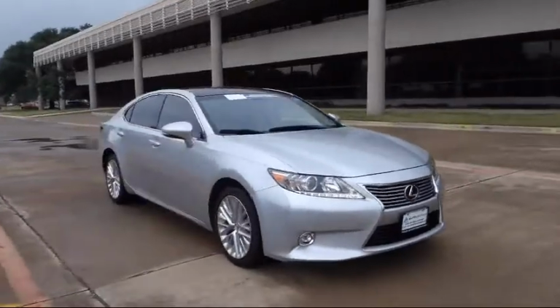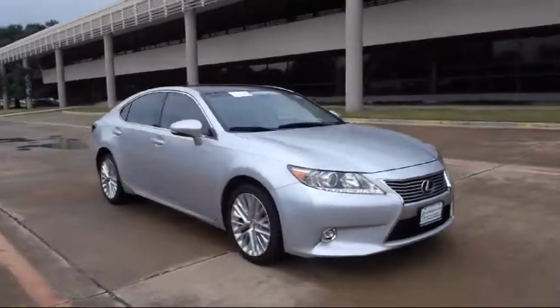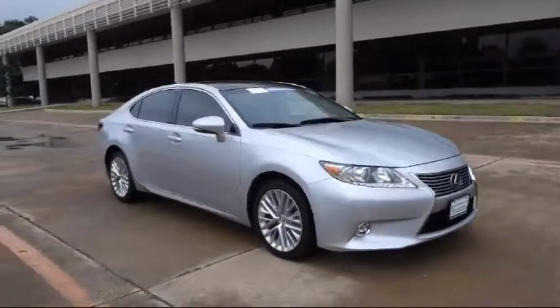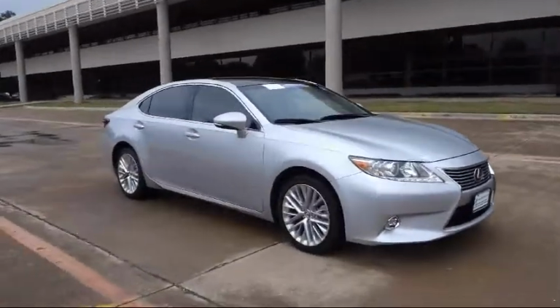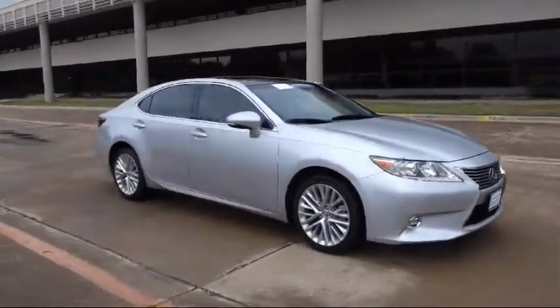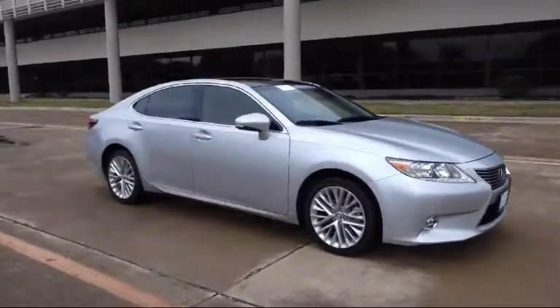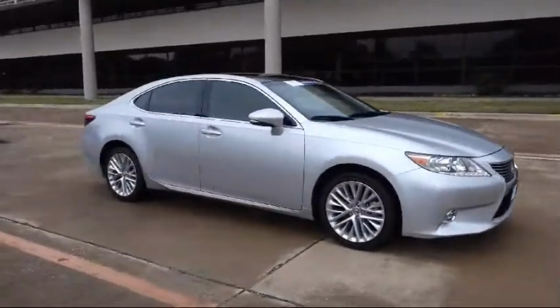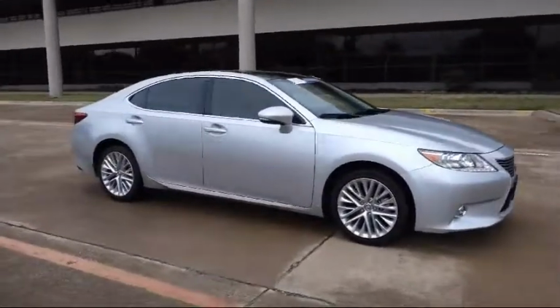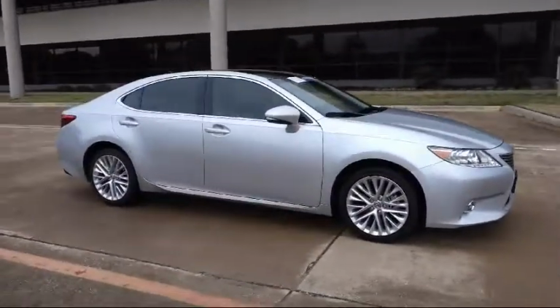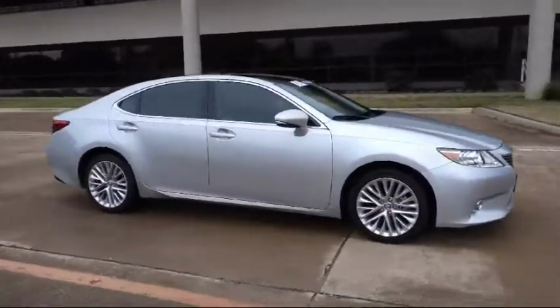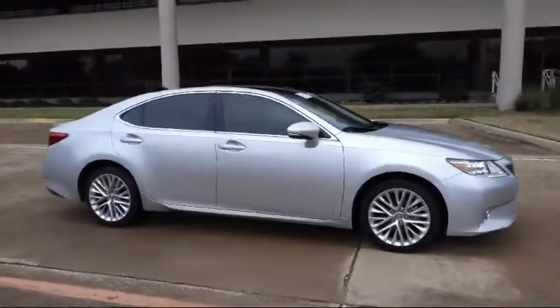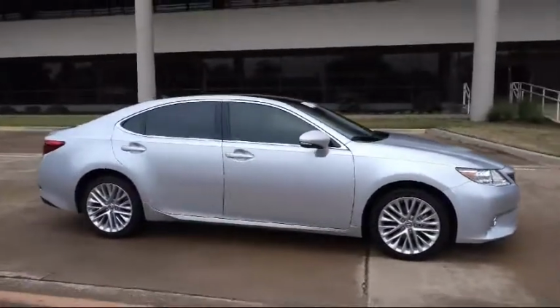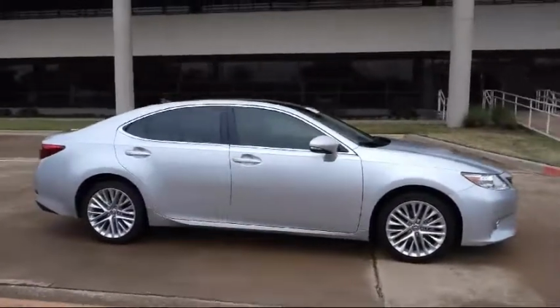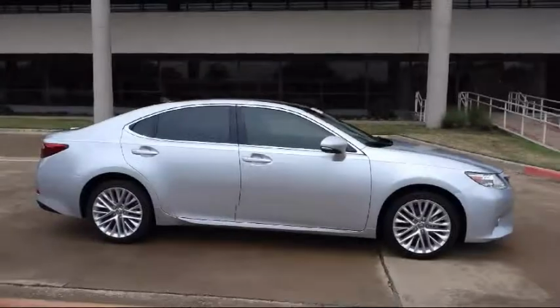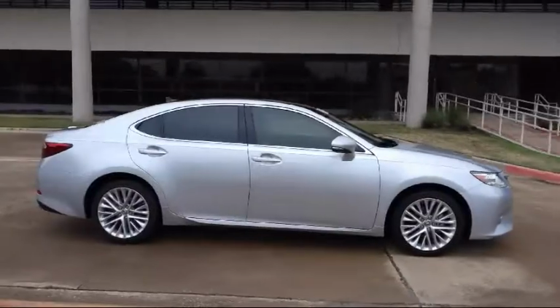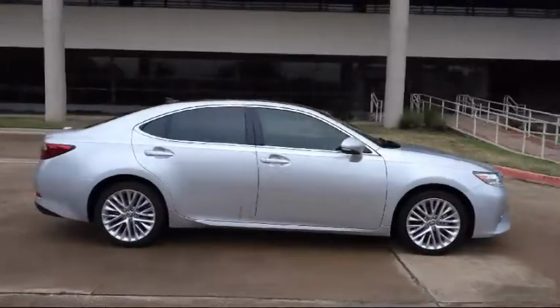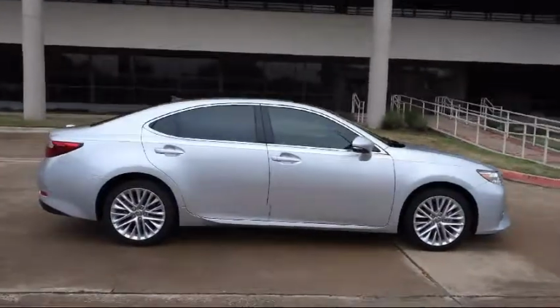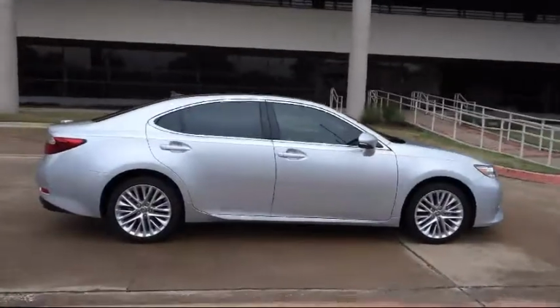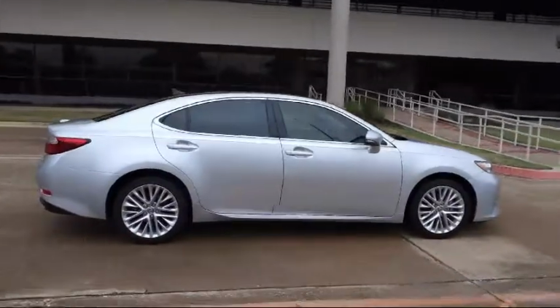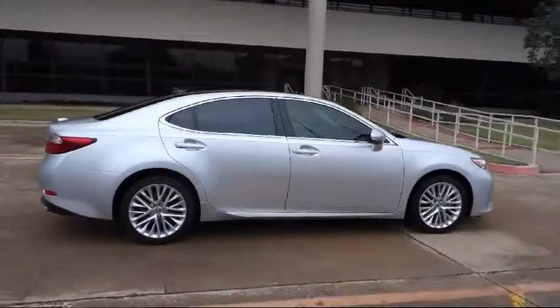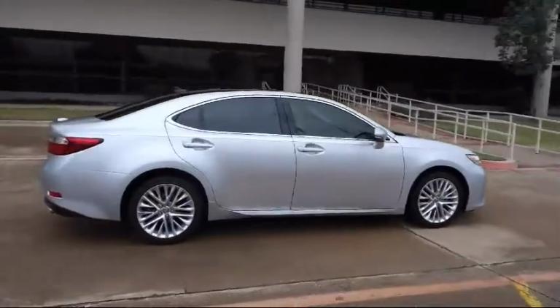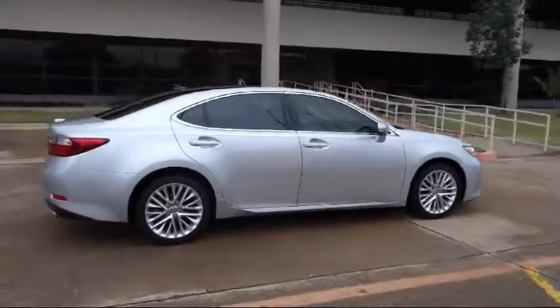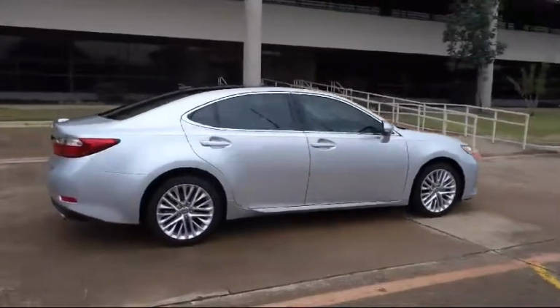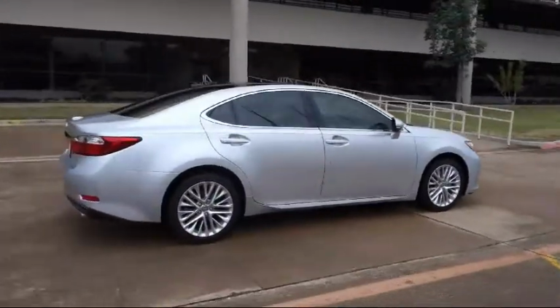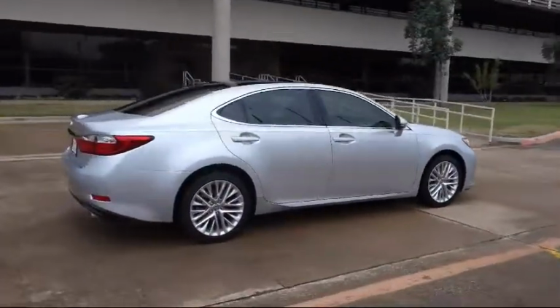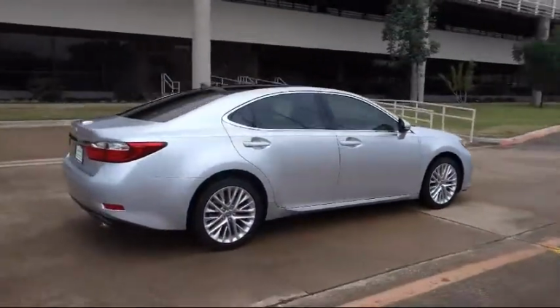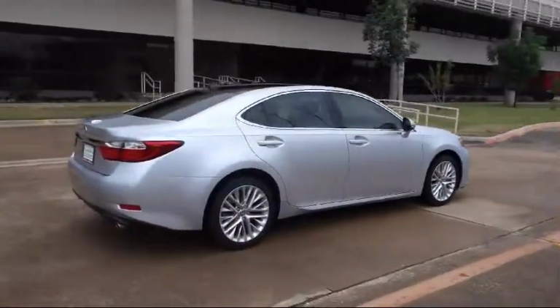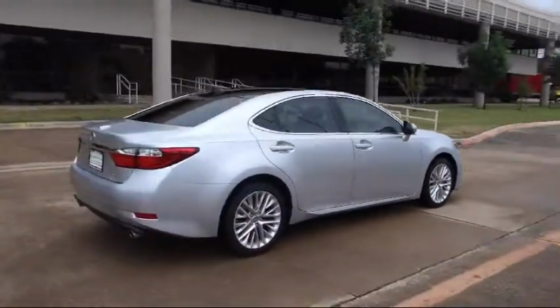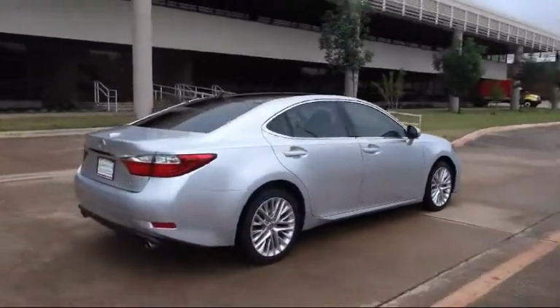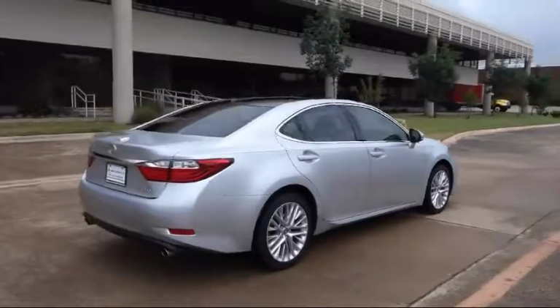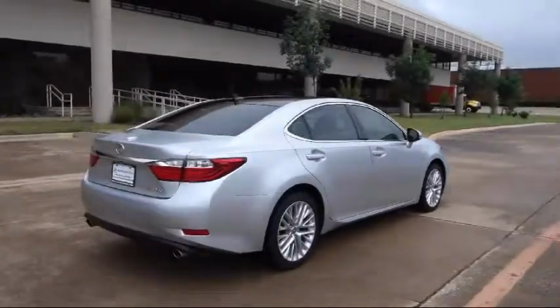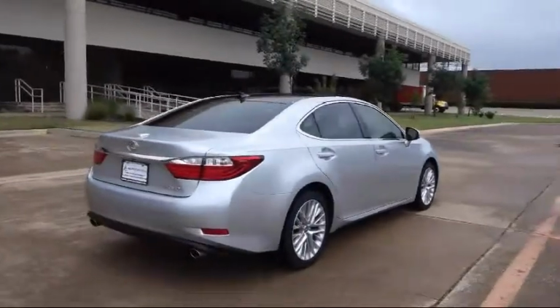a rear view camera, a backup camera, heated seats, and has less than 30,000 miles on the odometer. Along with our terrific collection of available inventory,